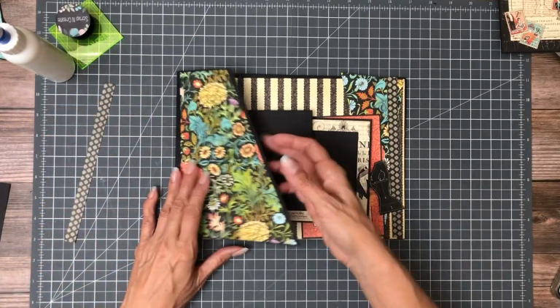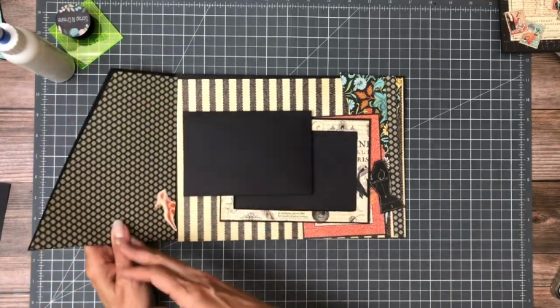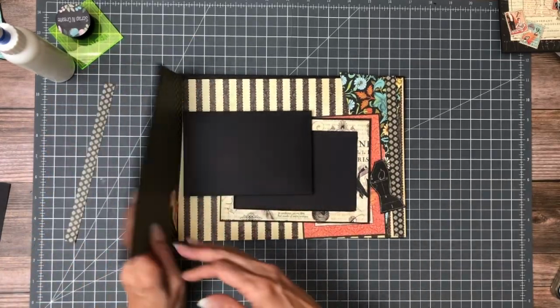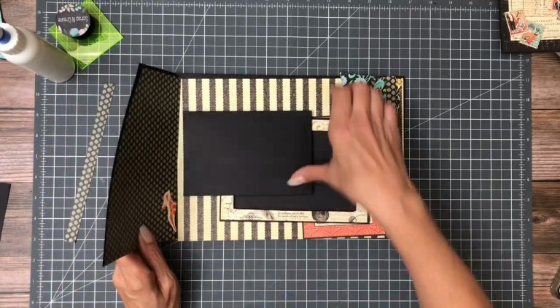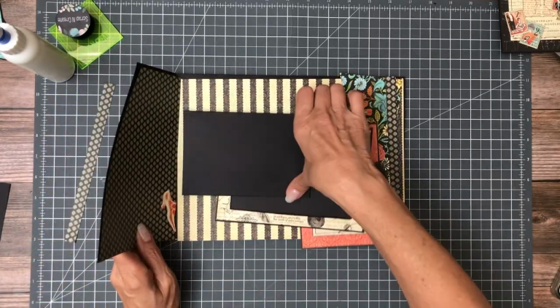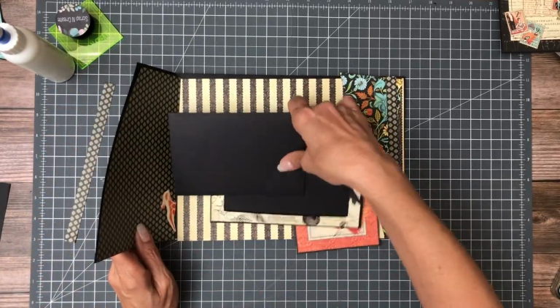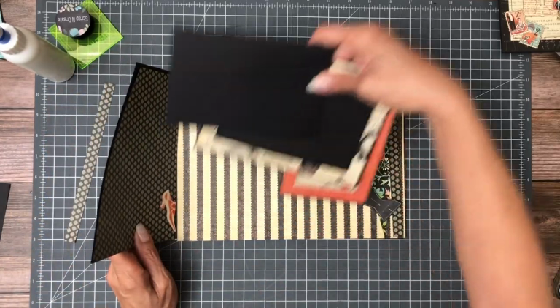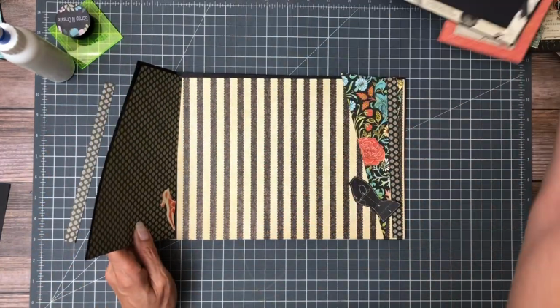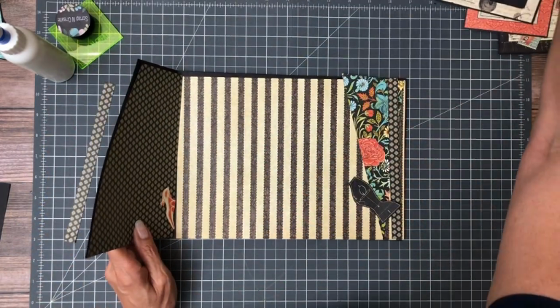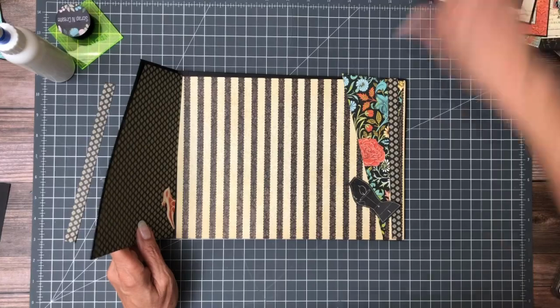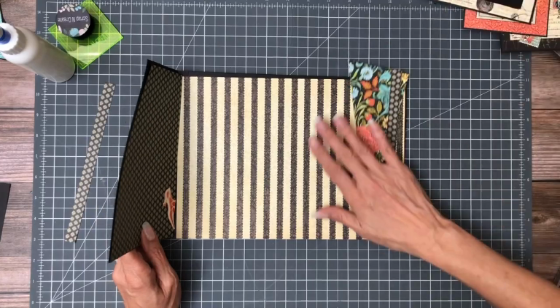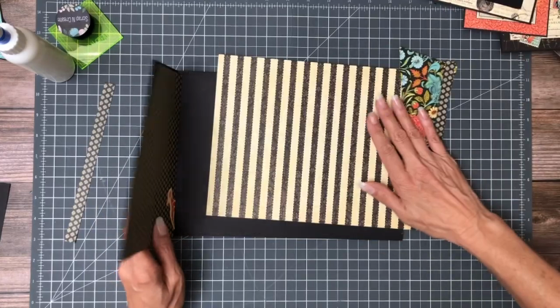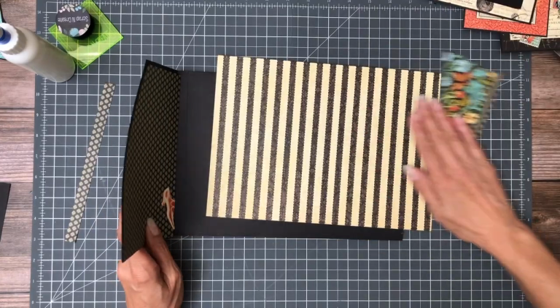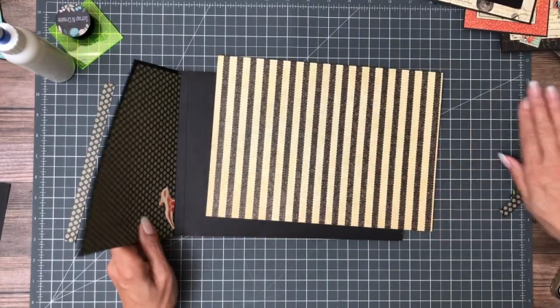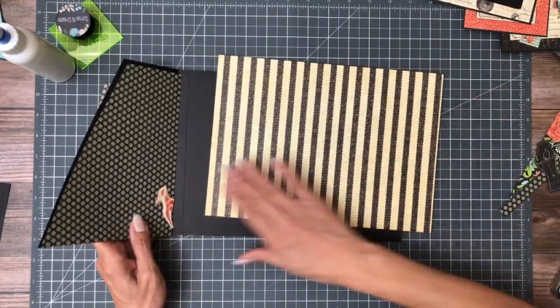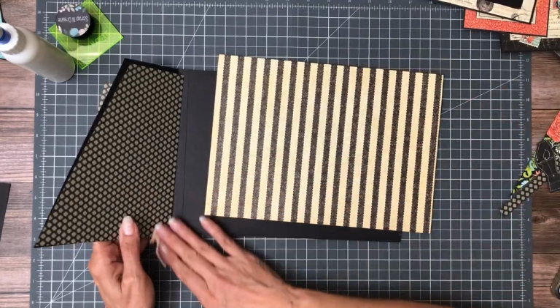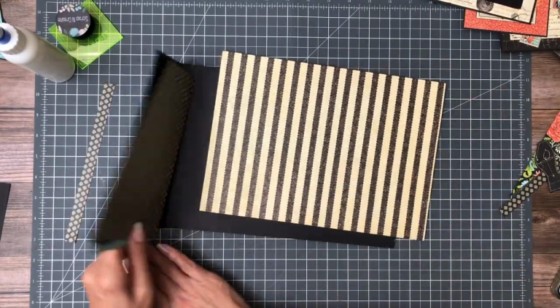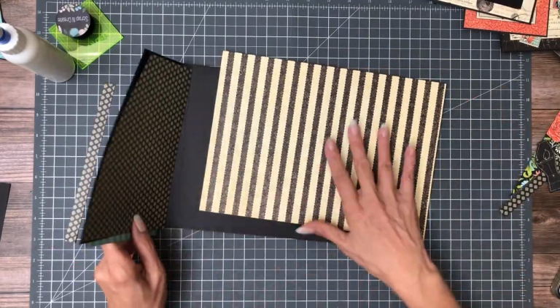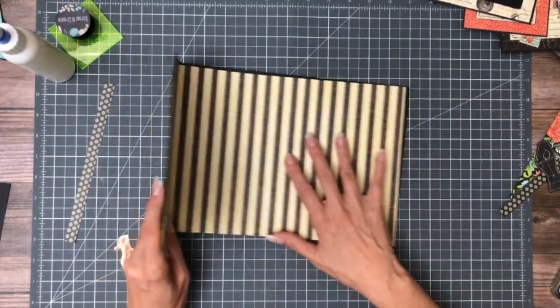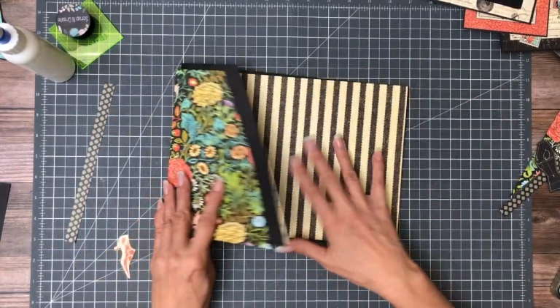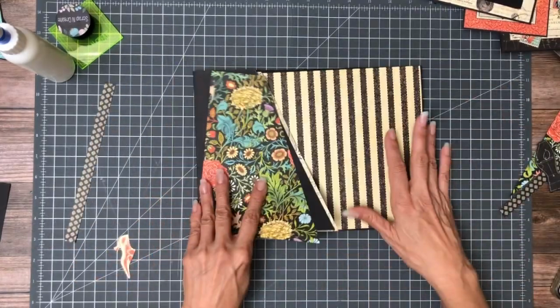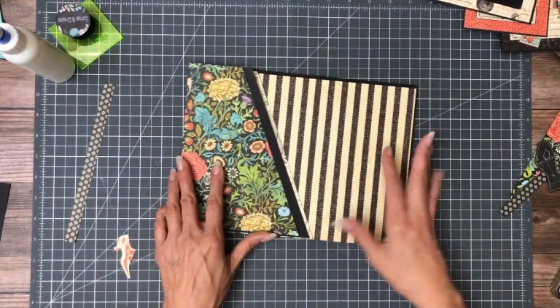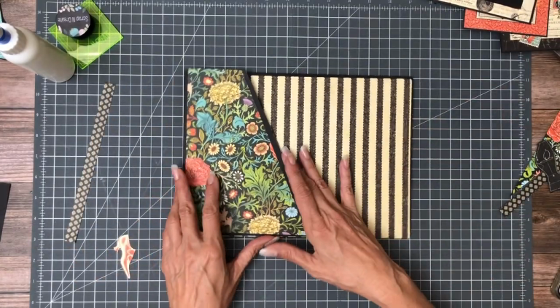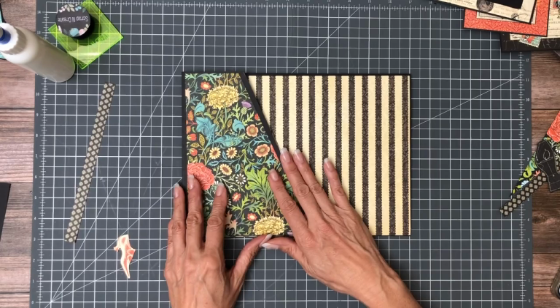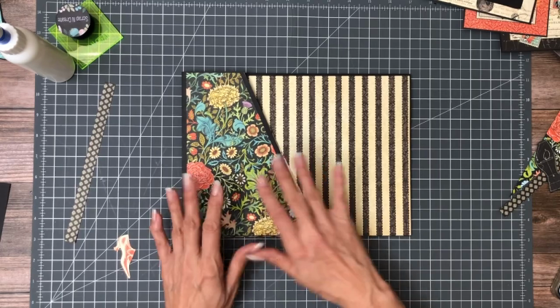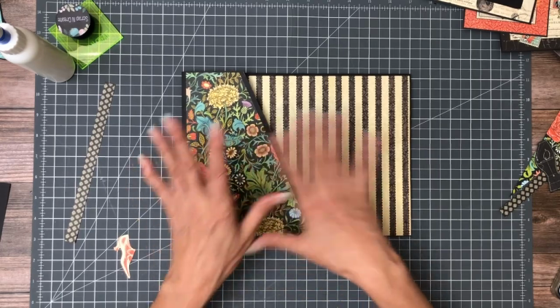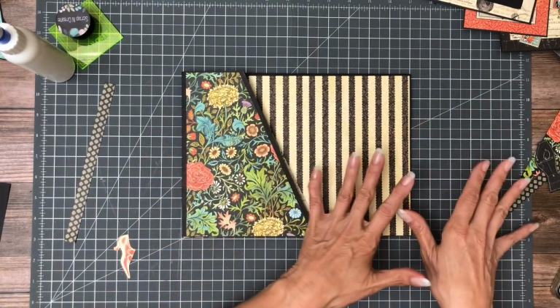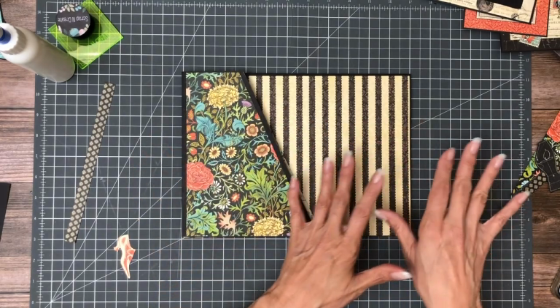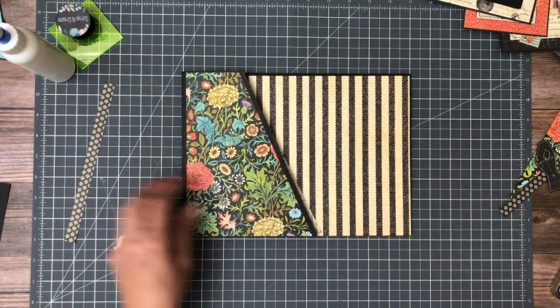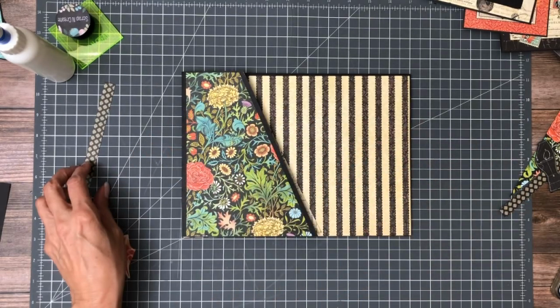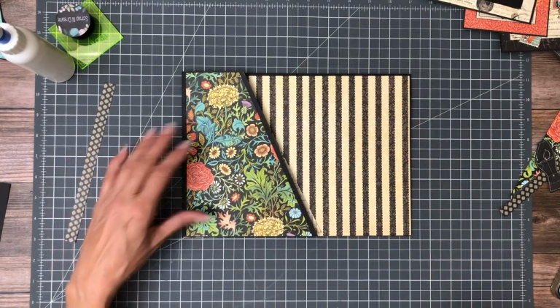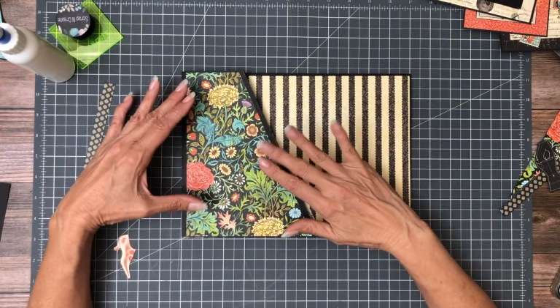Here's our flap, and then these elements are going to go on the inside. We have a single flap and then everything else is going to cascade from here.